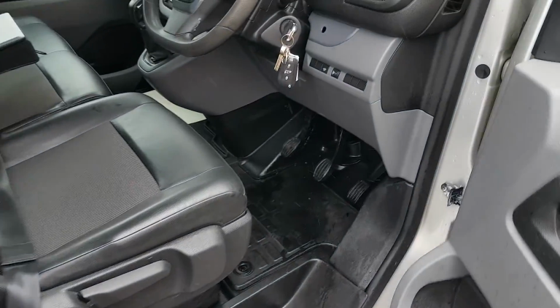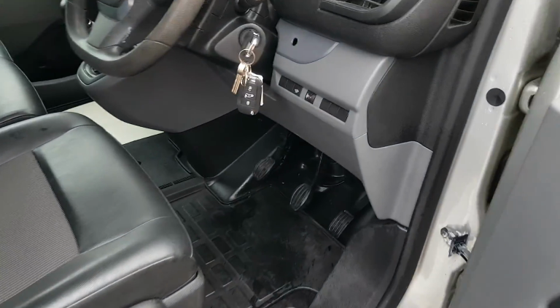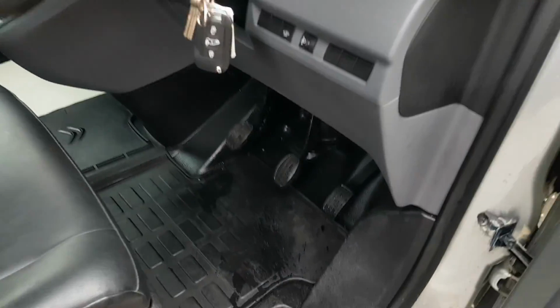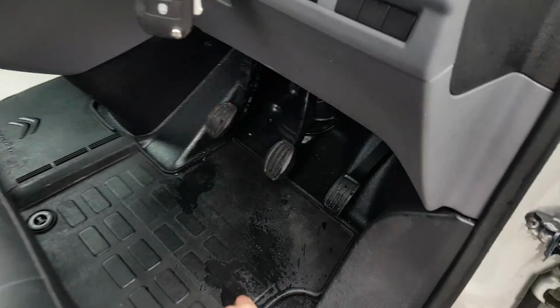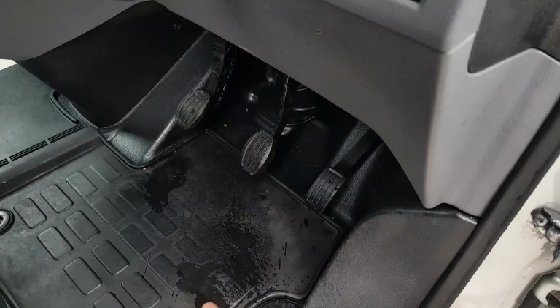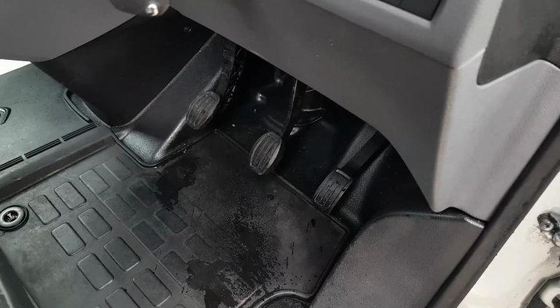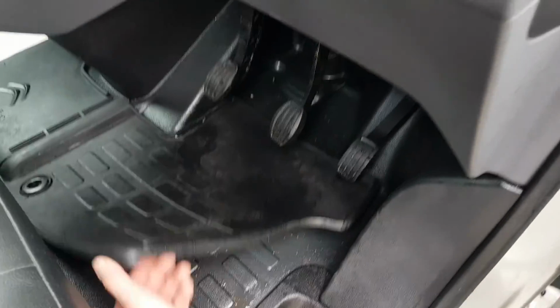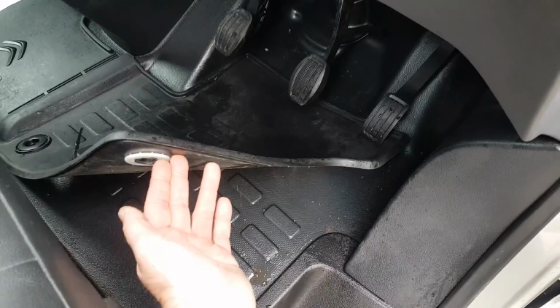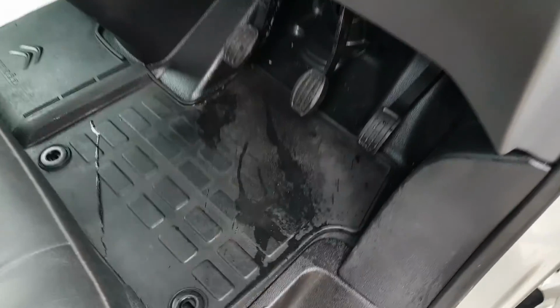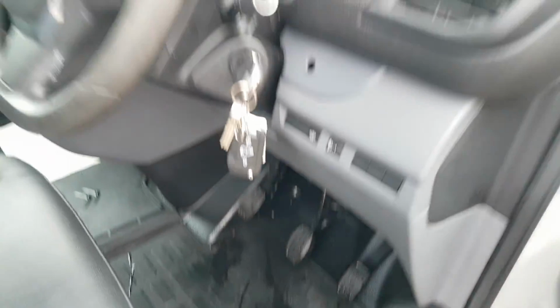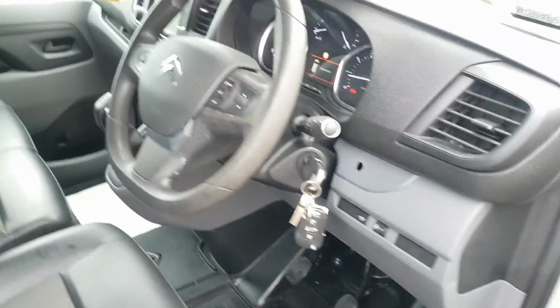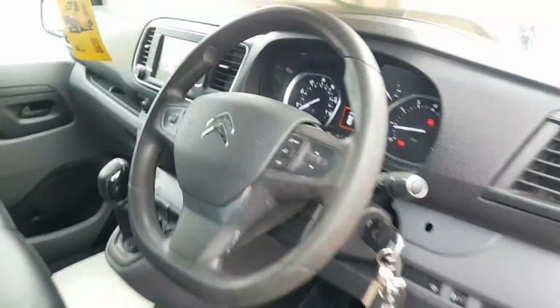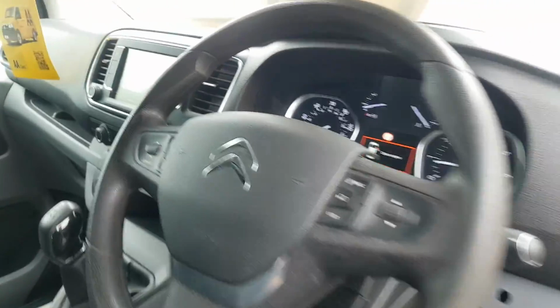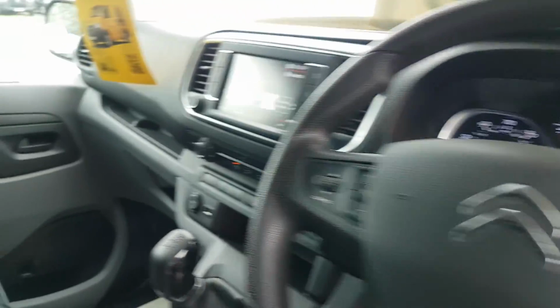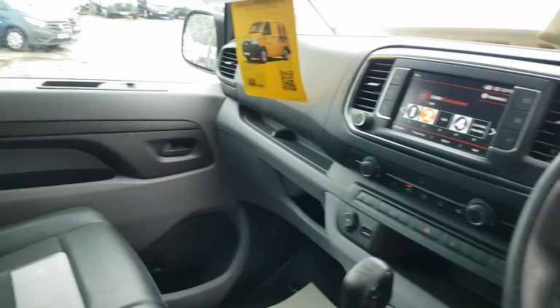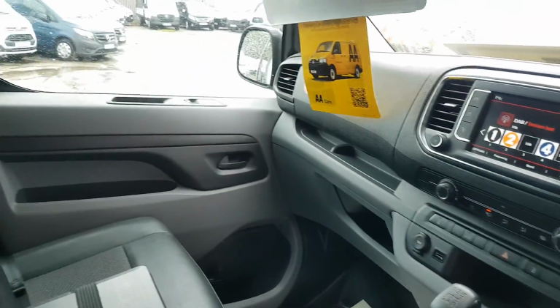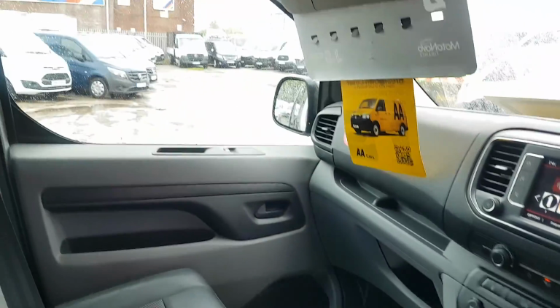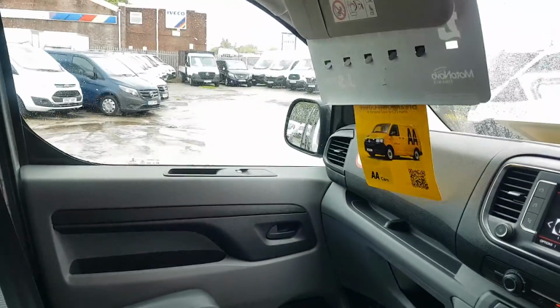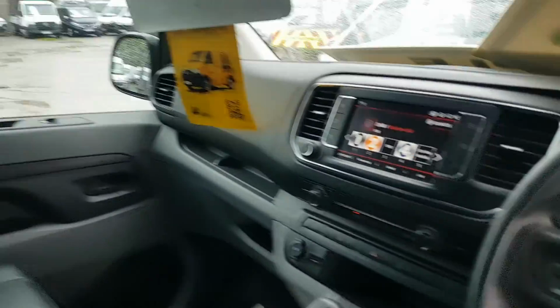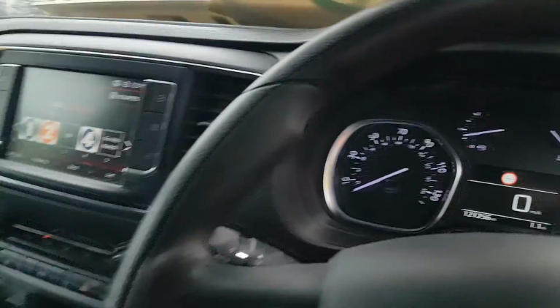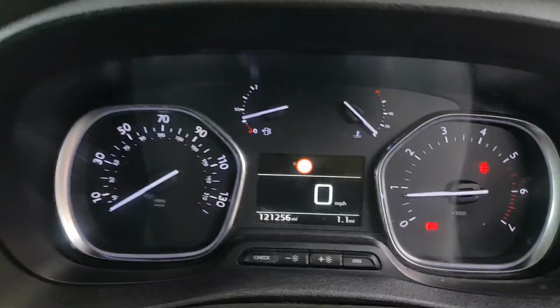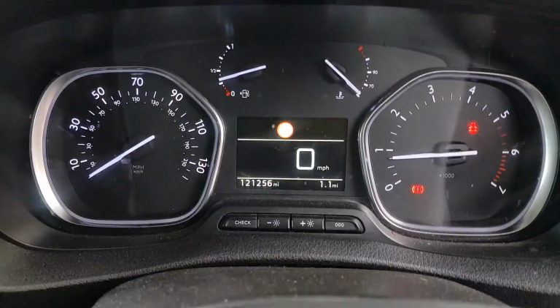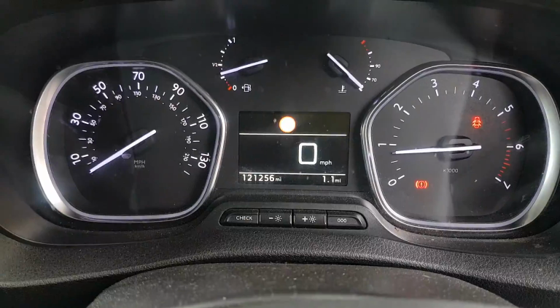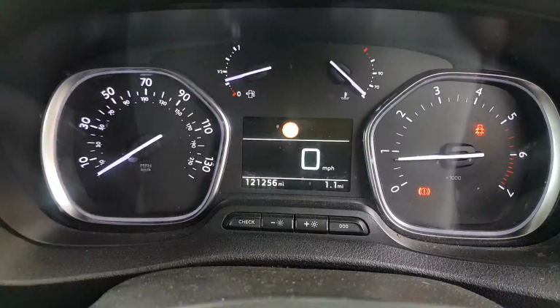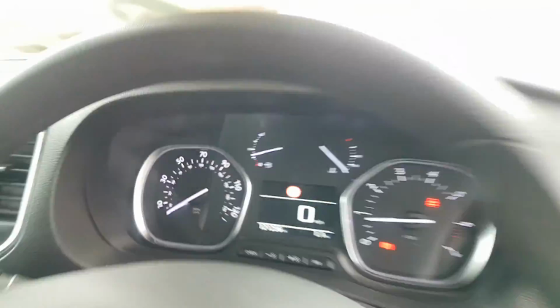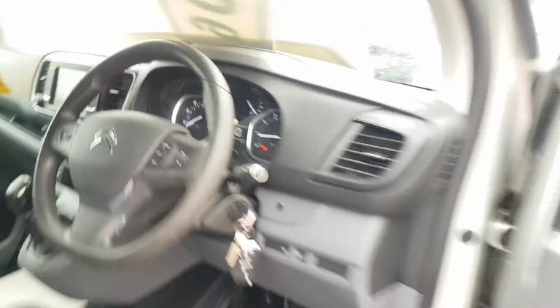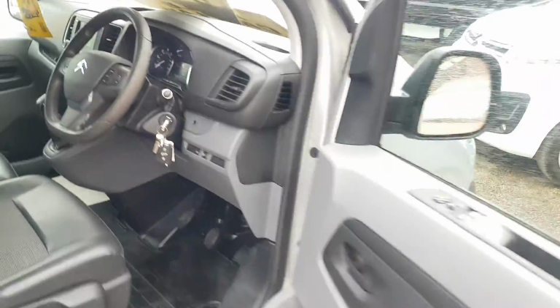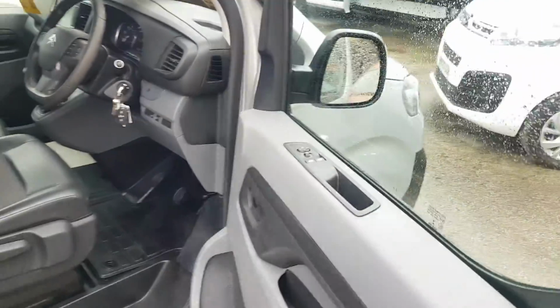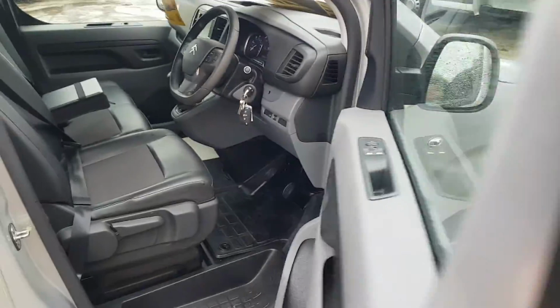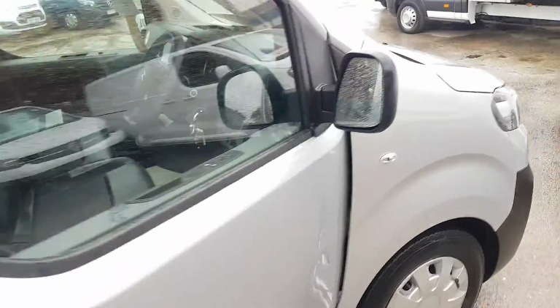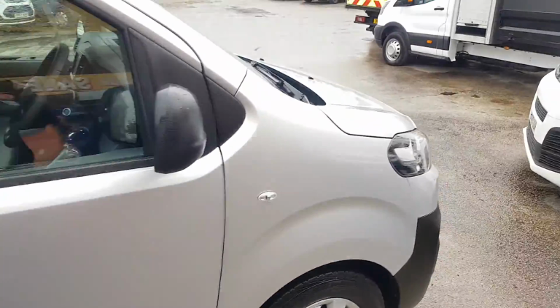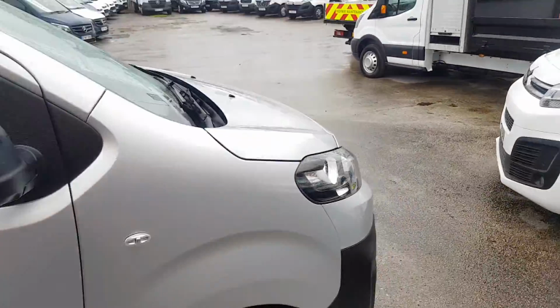It's got the original mats fitted as well. One hundred and twenty-one thousand miles from new.